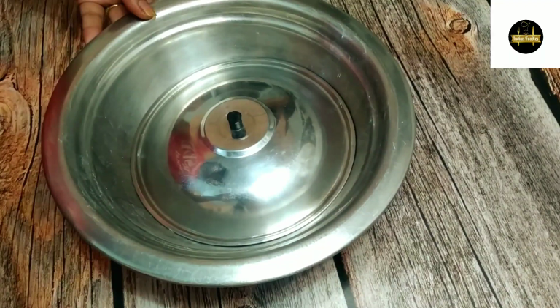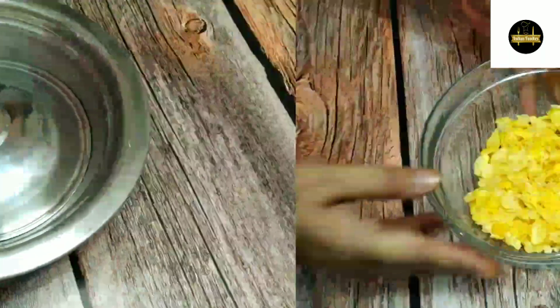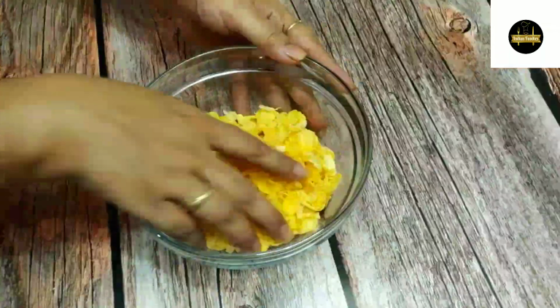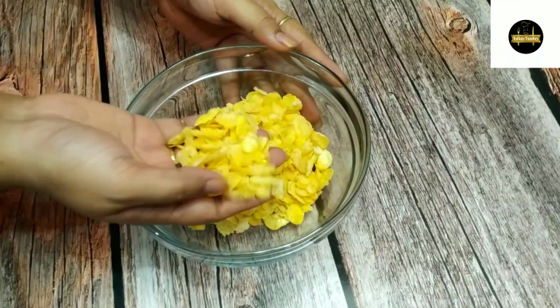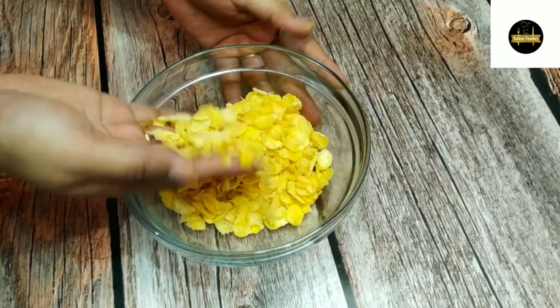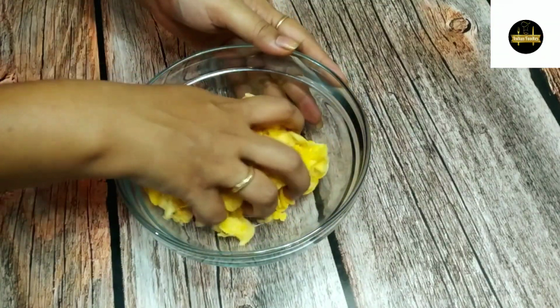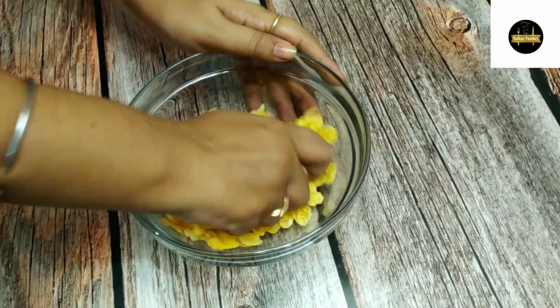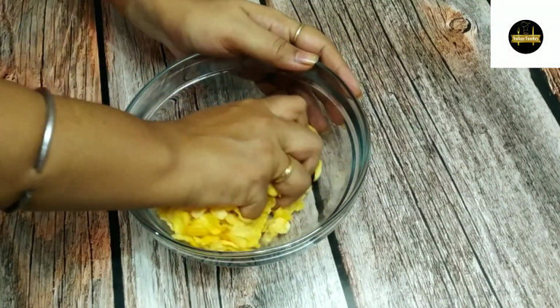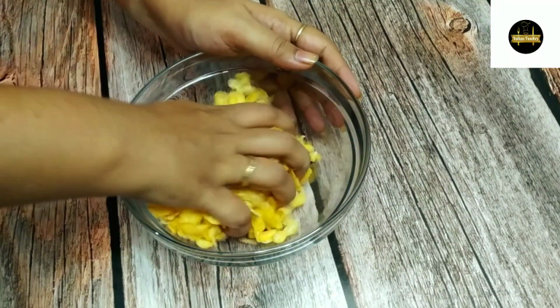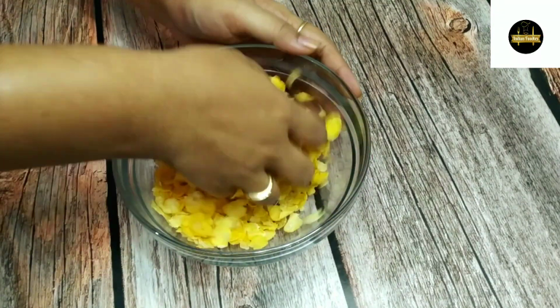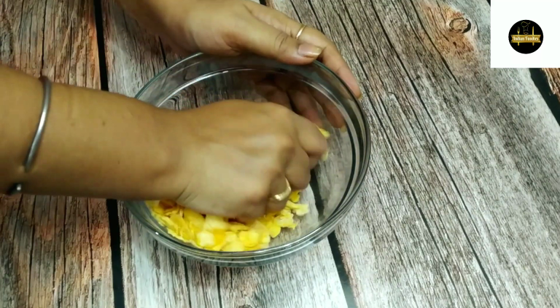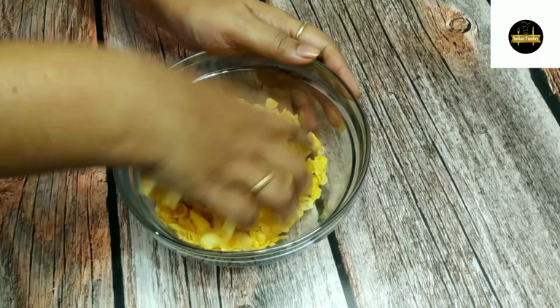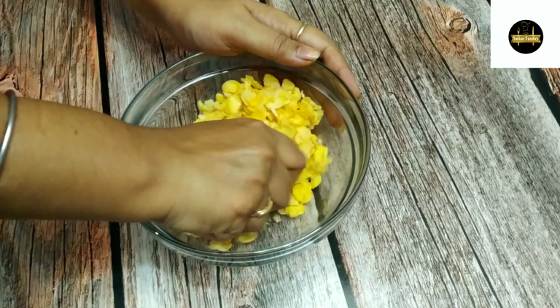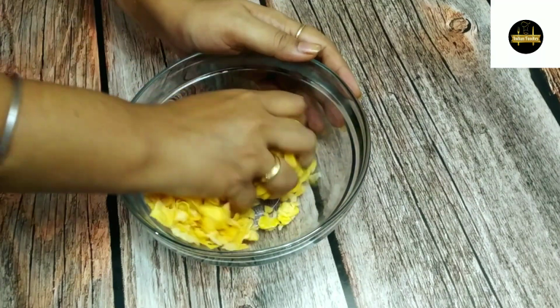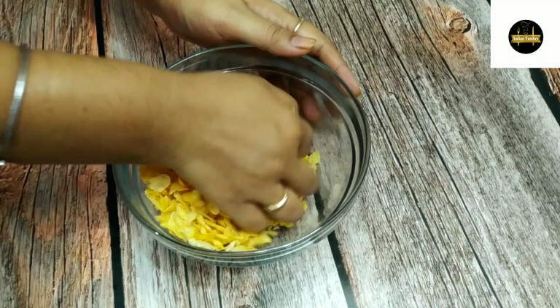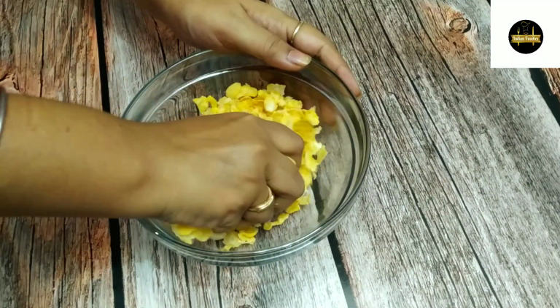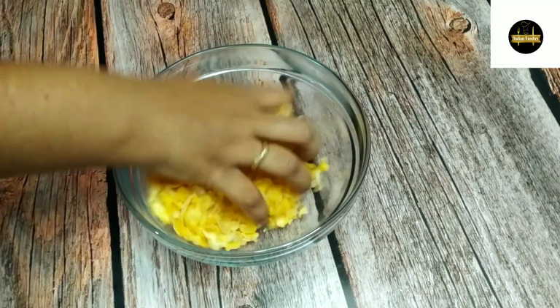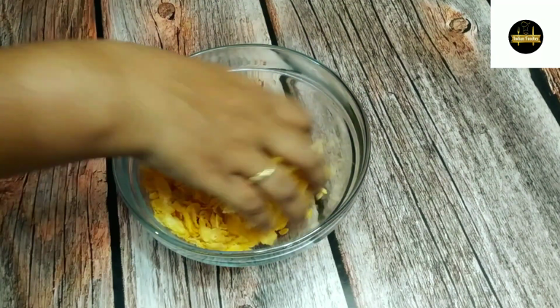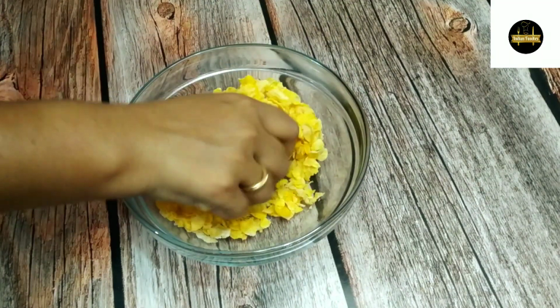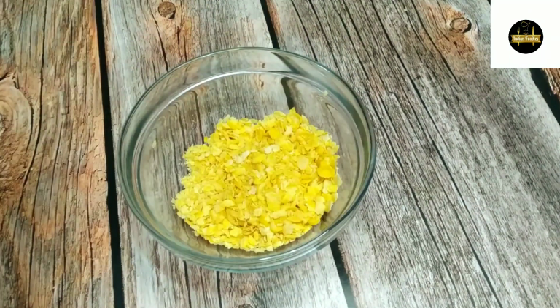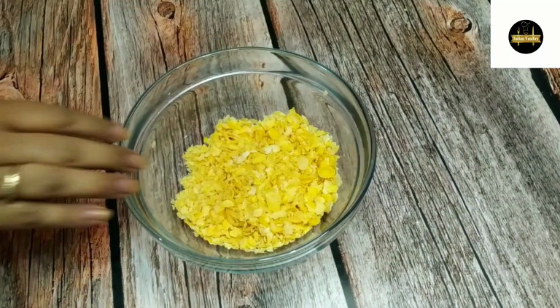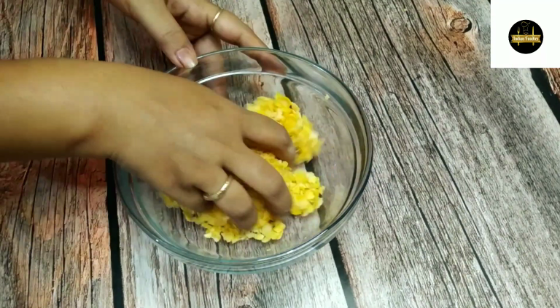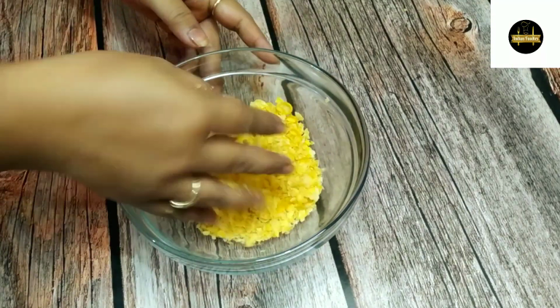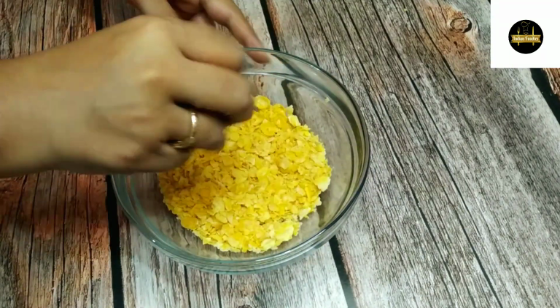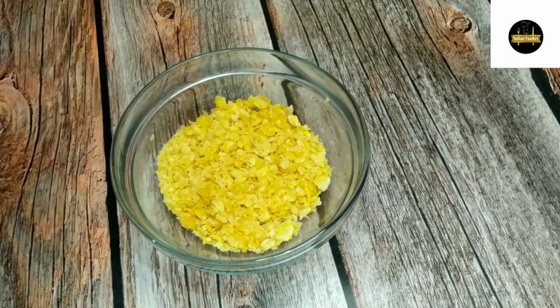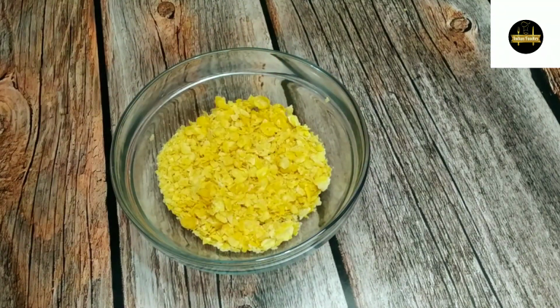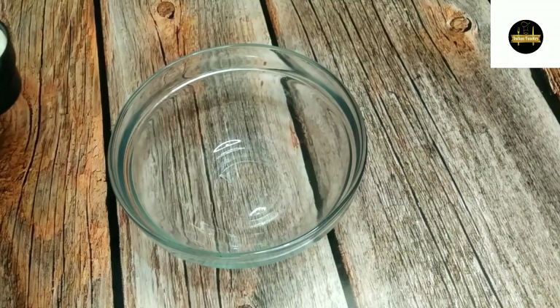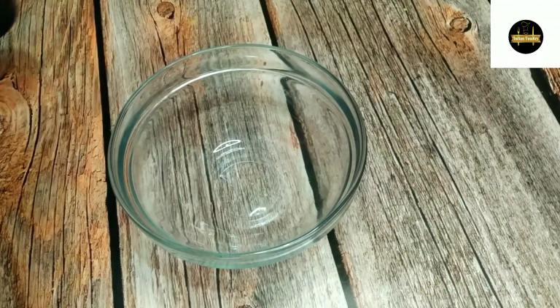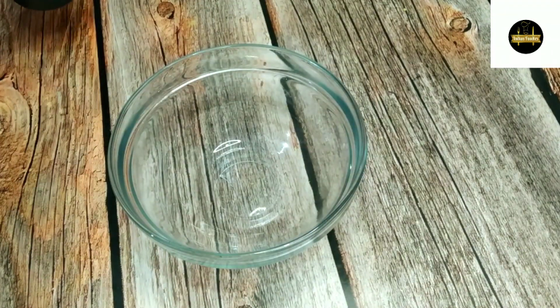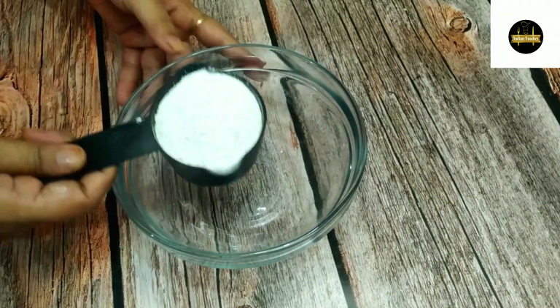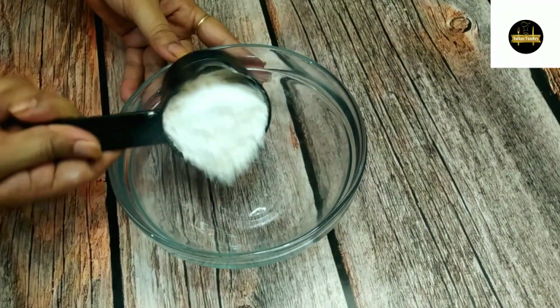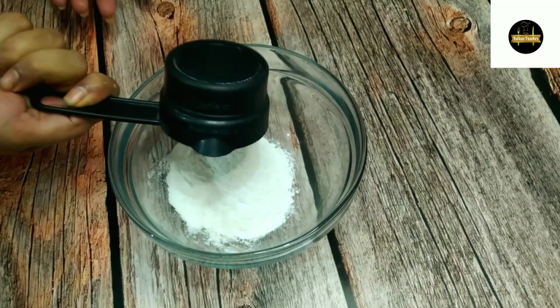Now we will keep the dough to rest for 10-15 minutes. I will add the cornflakes to a grinder. We will not over-grind the dough — it will become powder. I will grind it lightly and then put it aside.